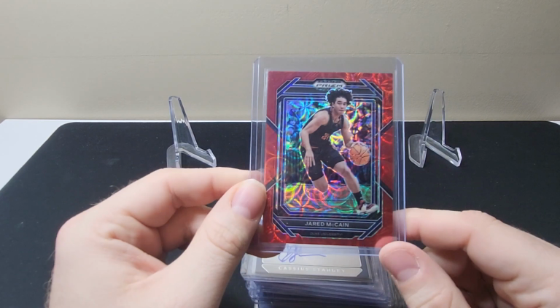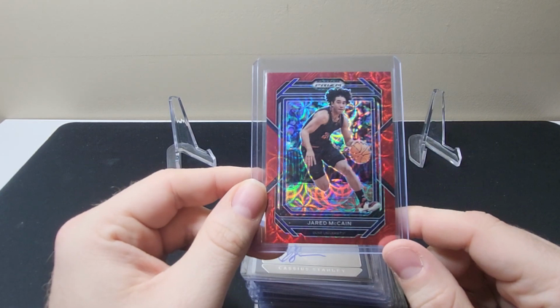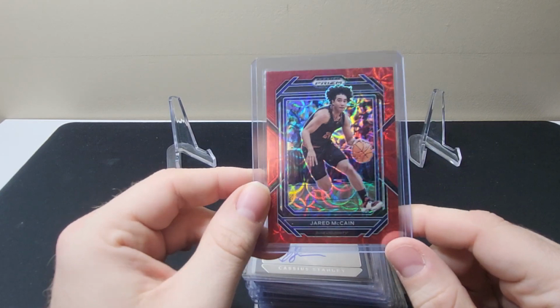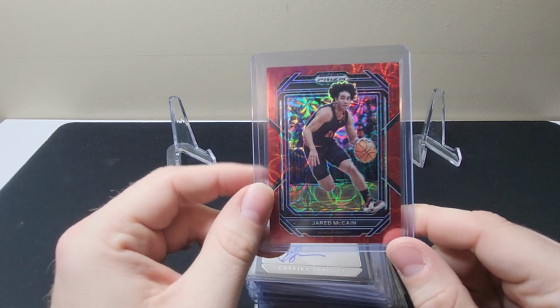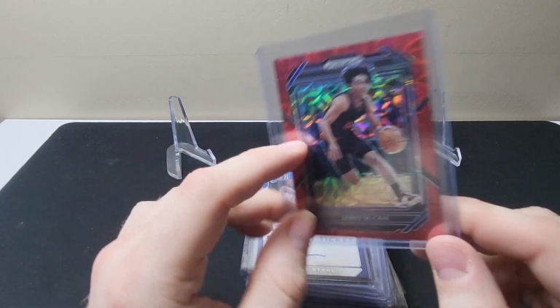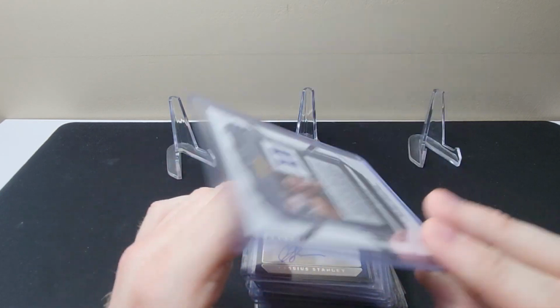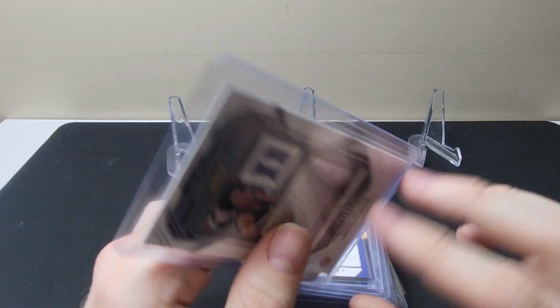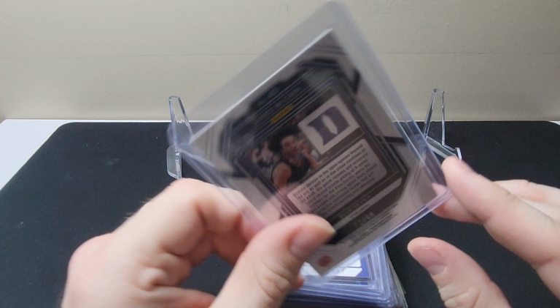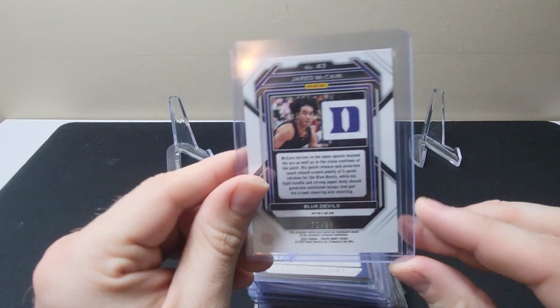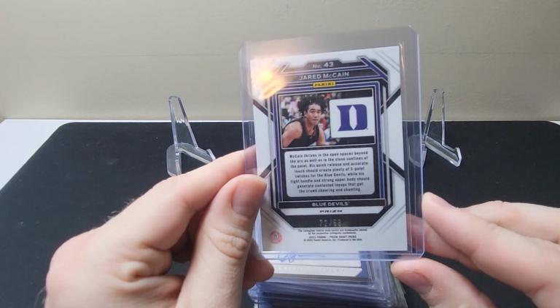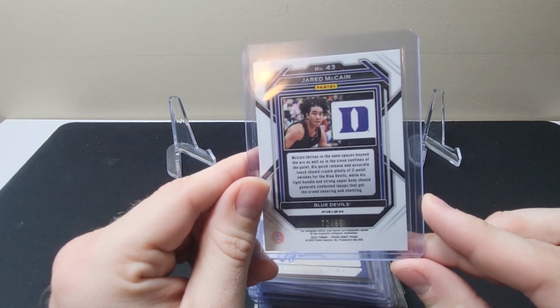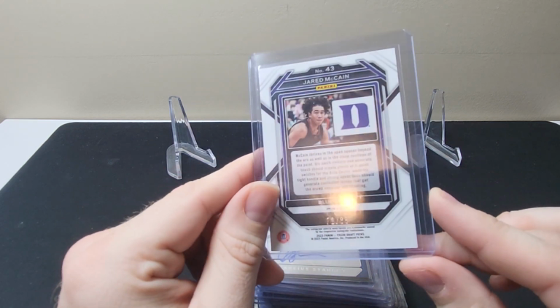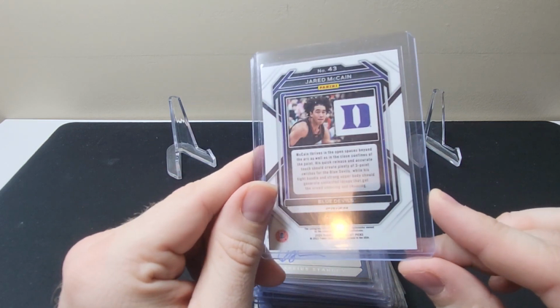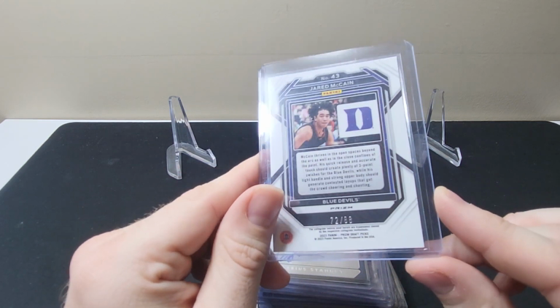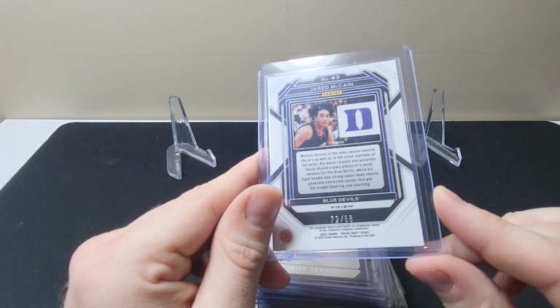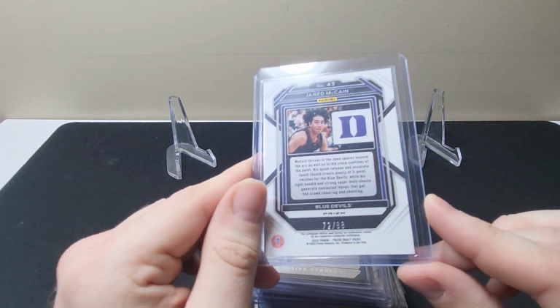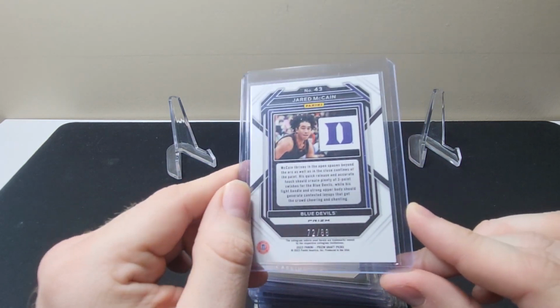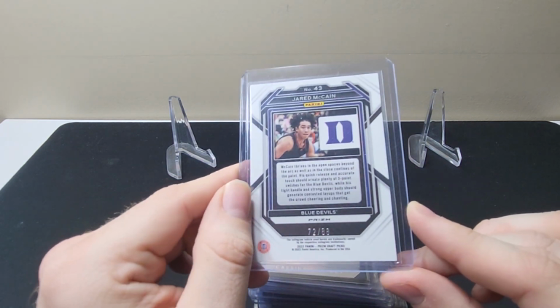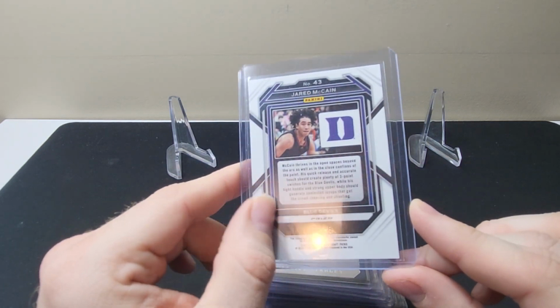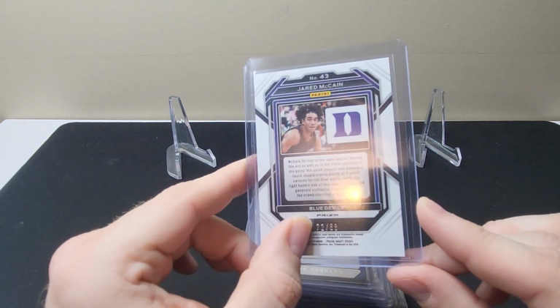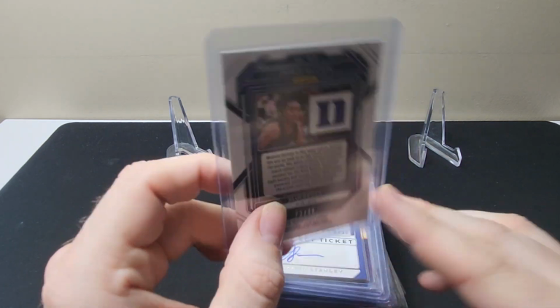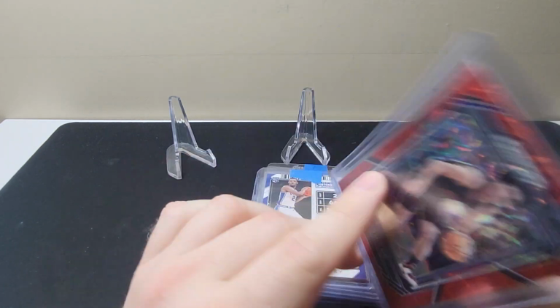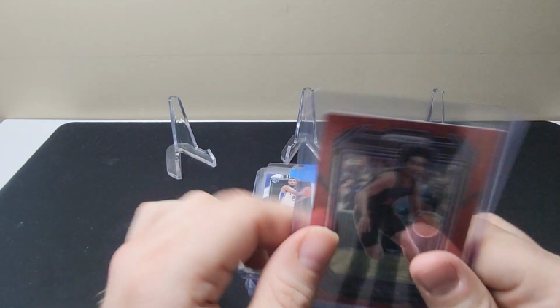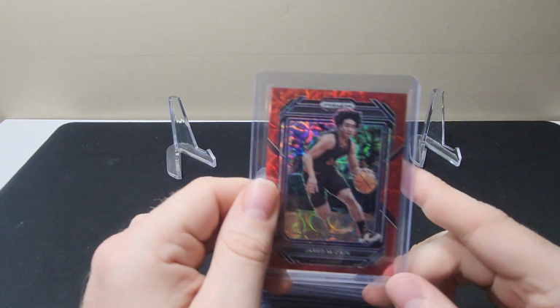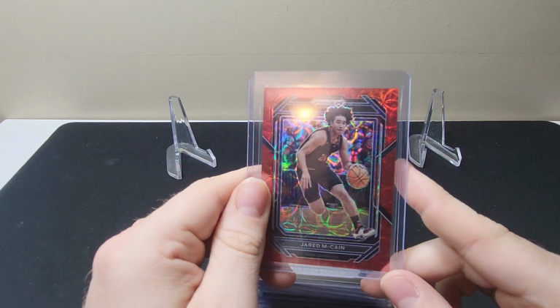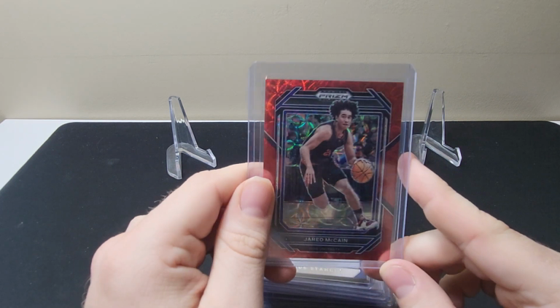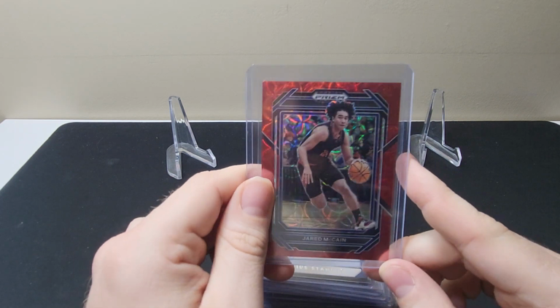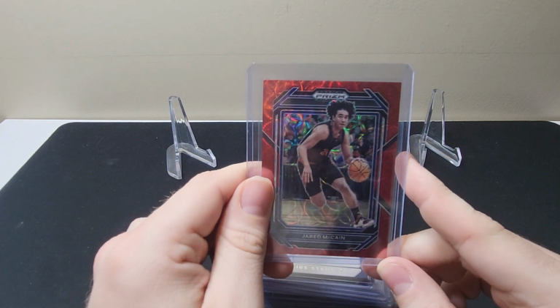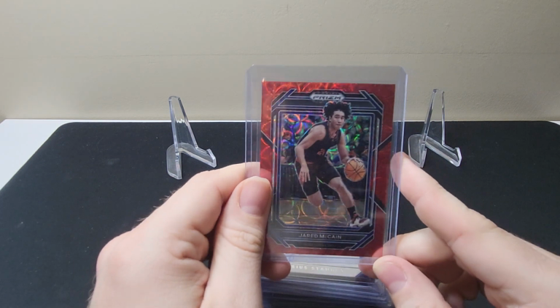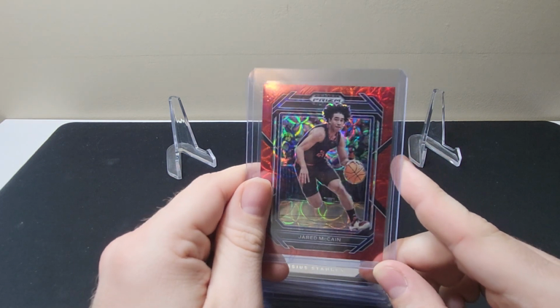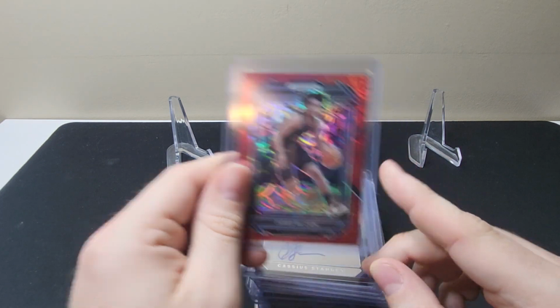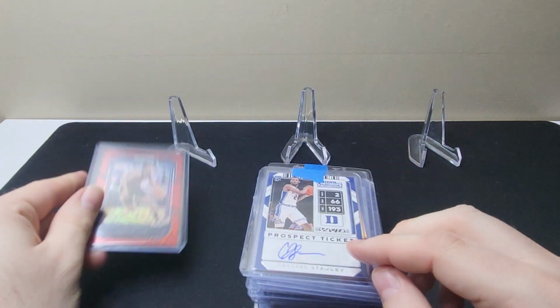Here we have a Jared McCain Prism Draft Picks, 72 of 88 on the print. This is like the Red Disco, I think.